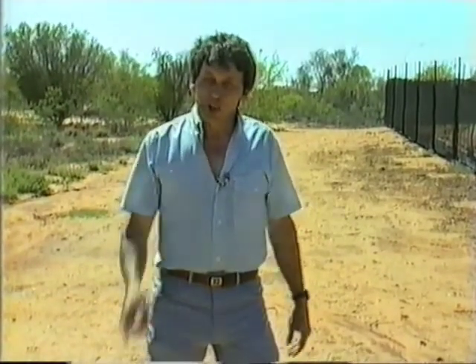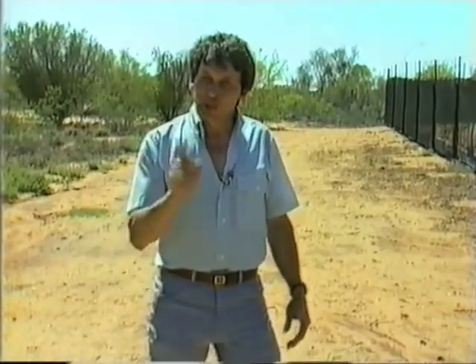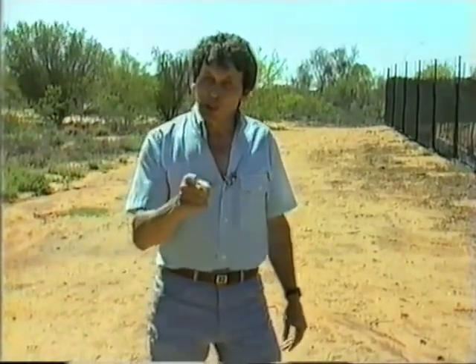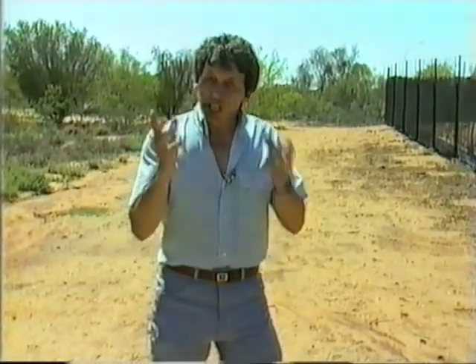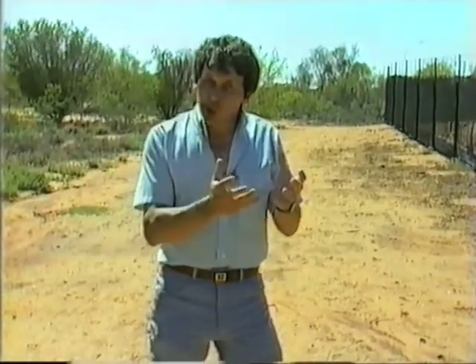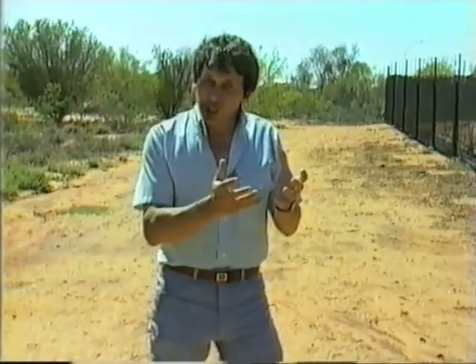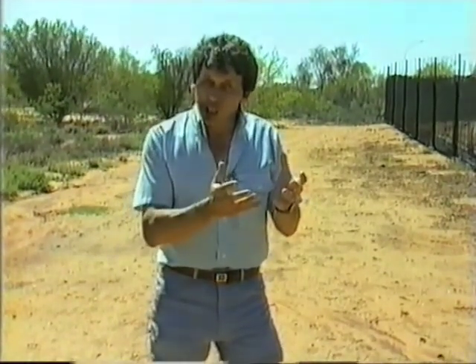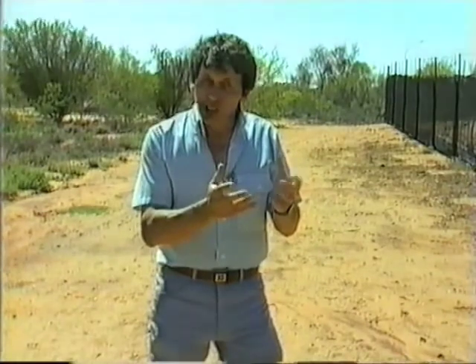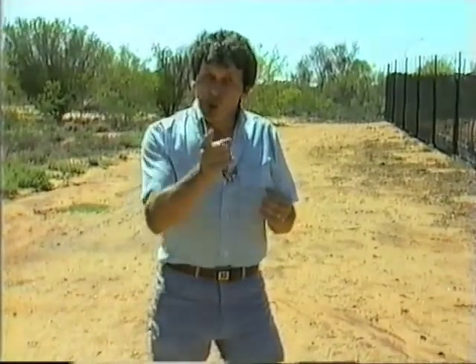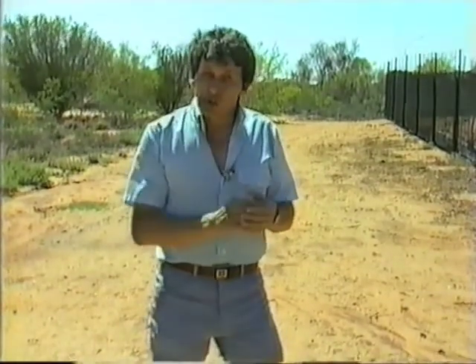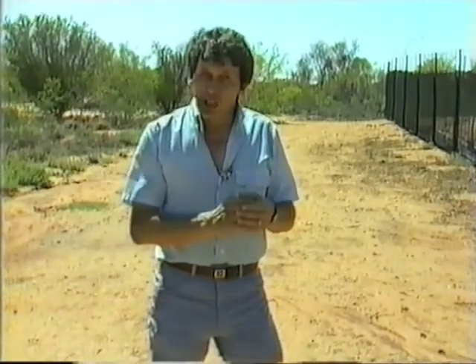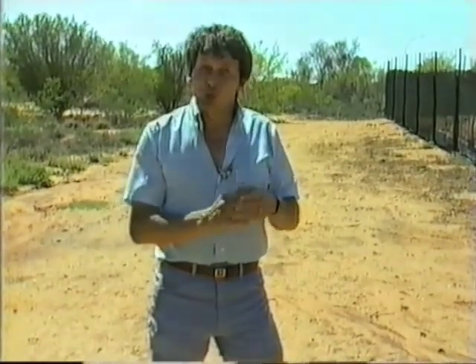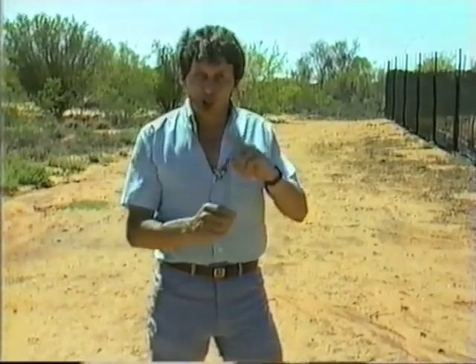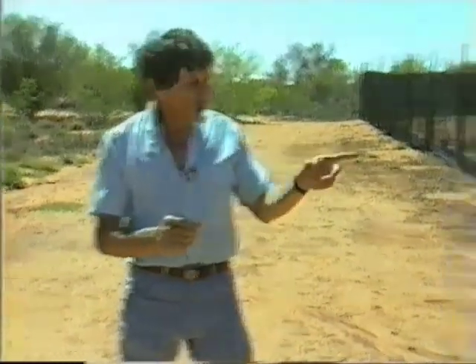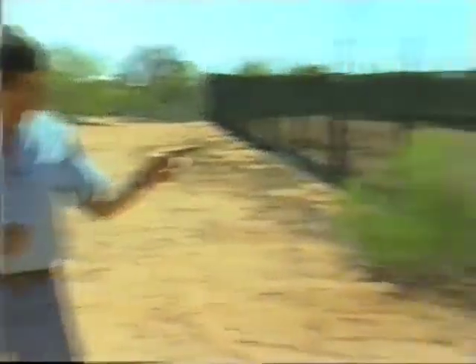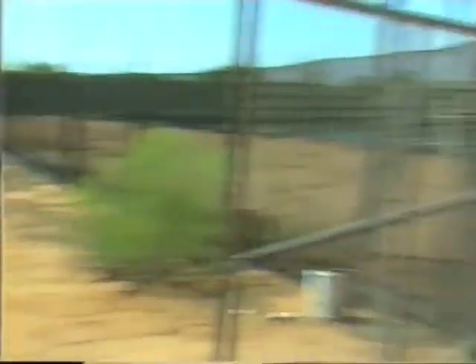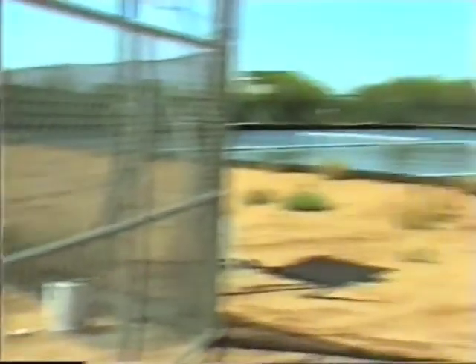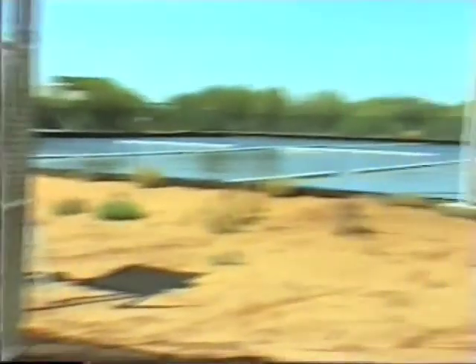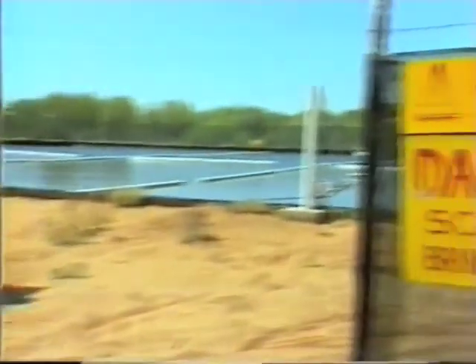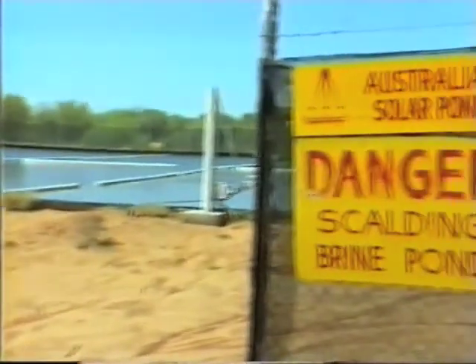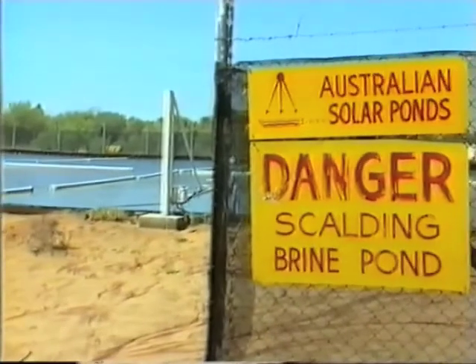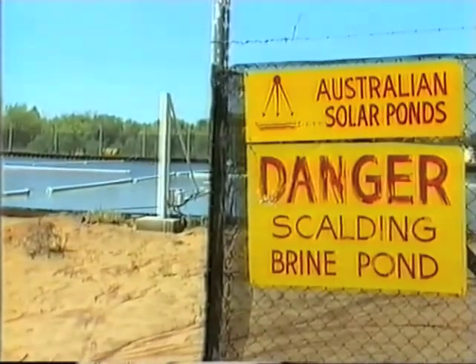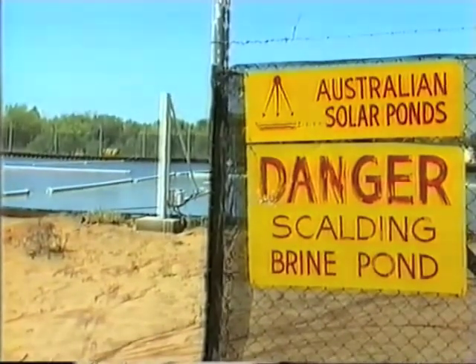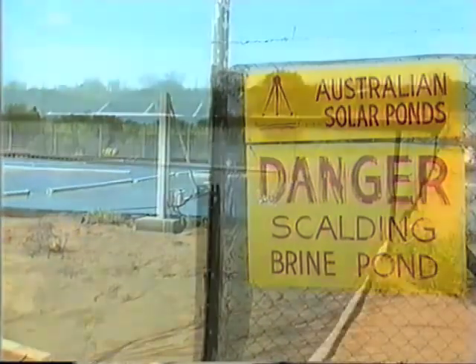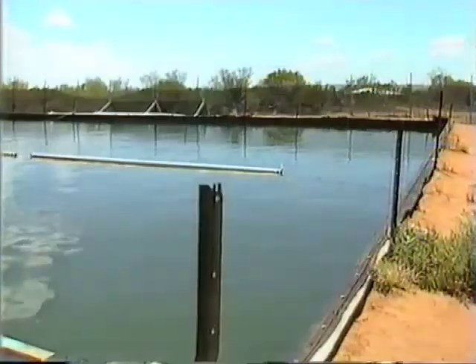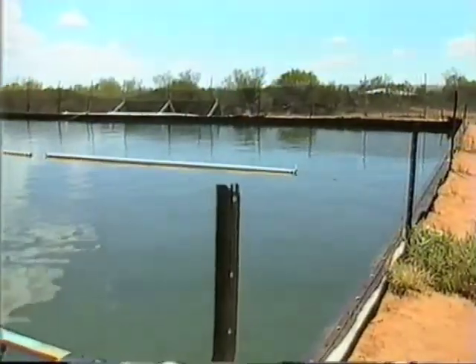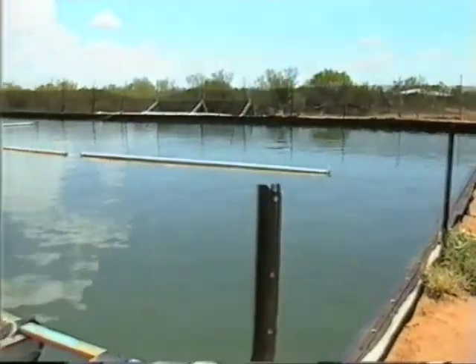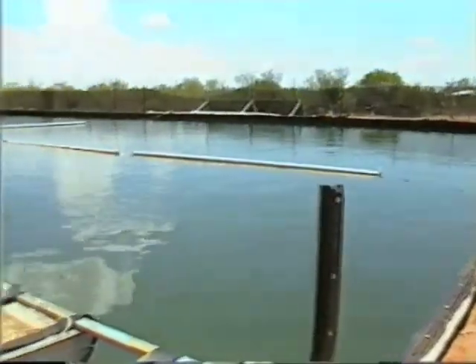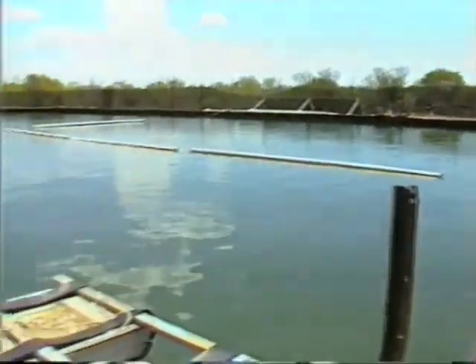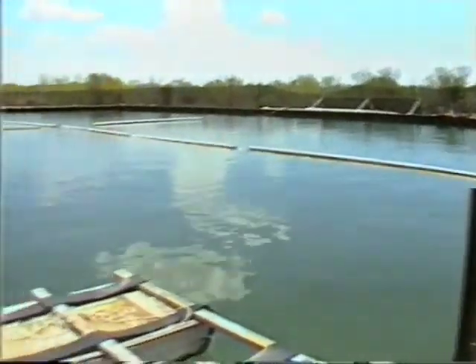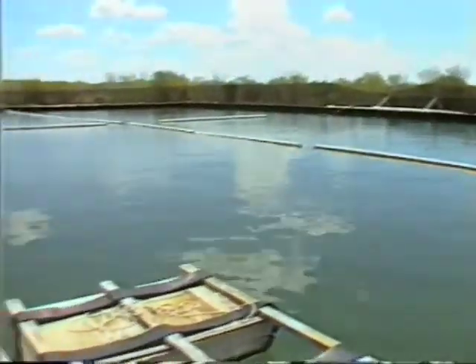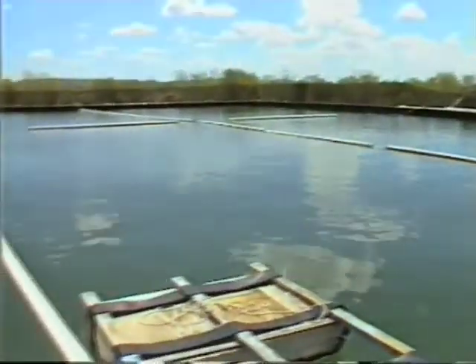But the problem is capturing the sun's energy. One way of doing that is with a solar pond. A solar pond is designed to capture heat energy from the sun in the water, but the pond must be carefully built if it's to work efficiently.